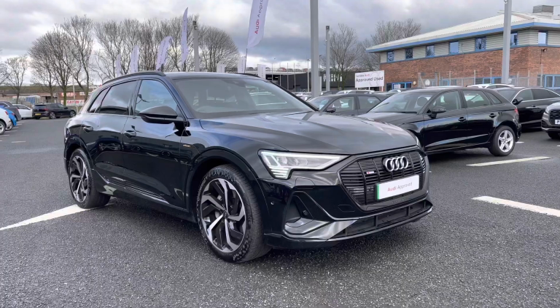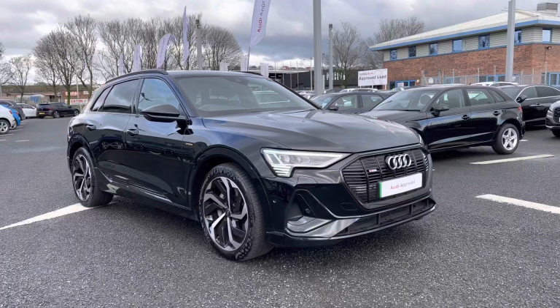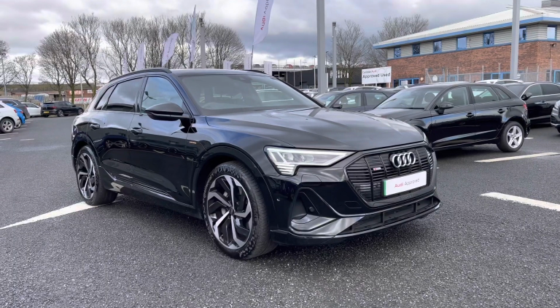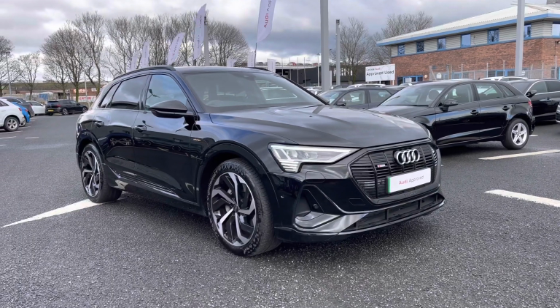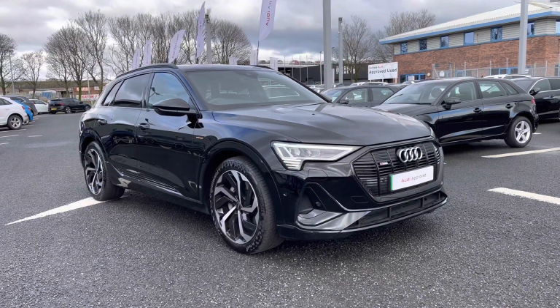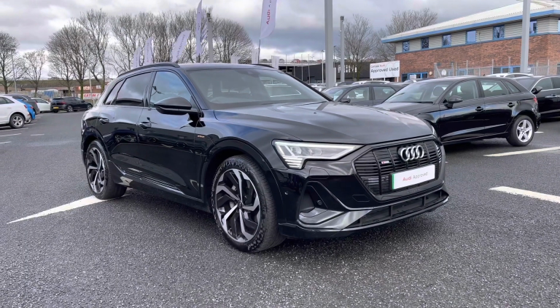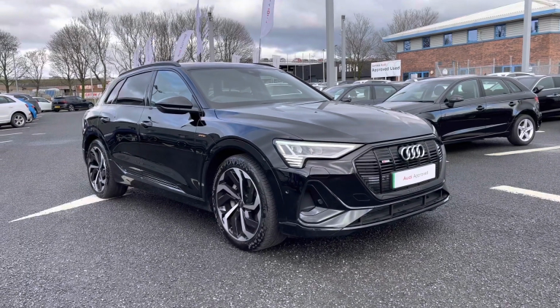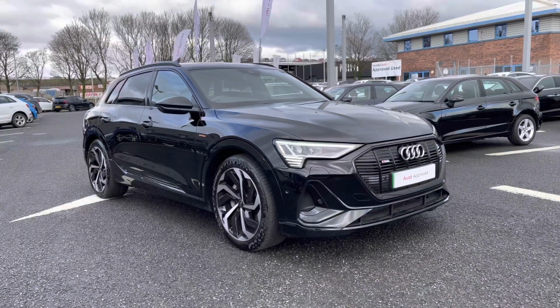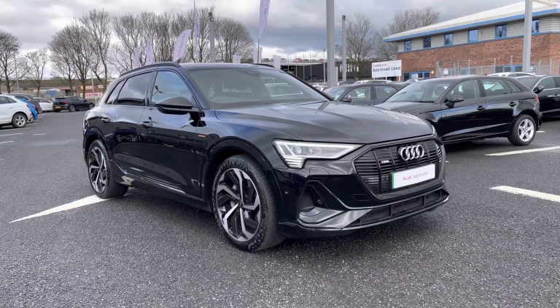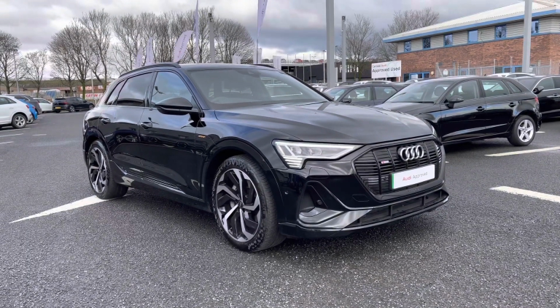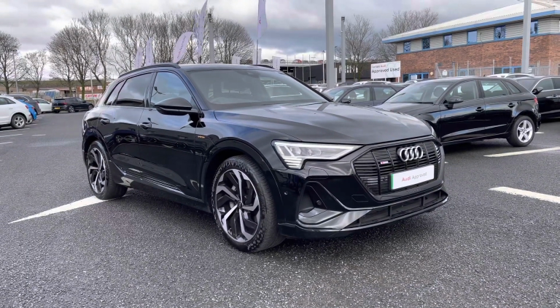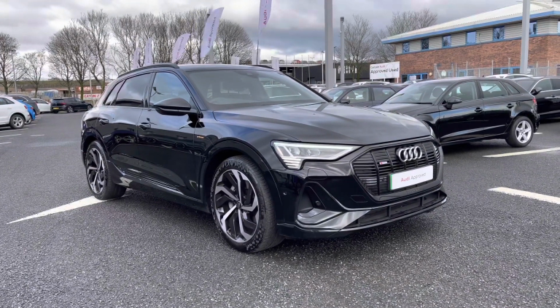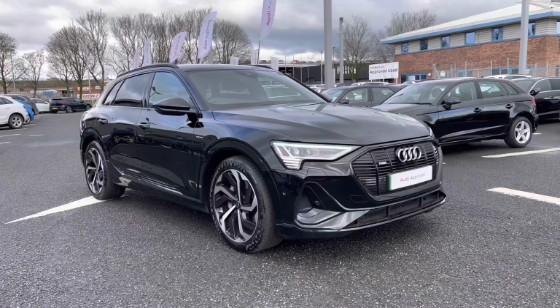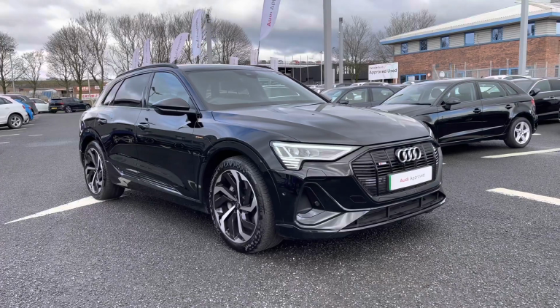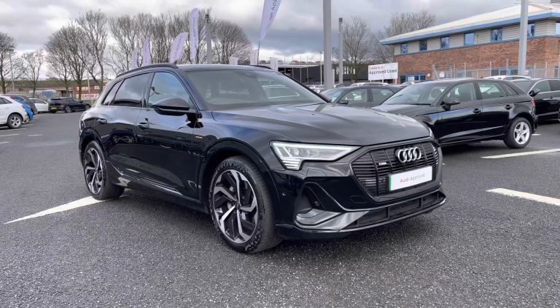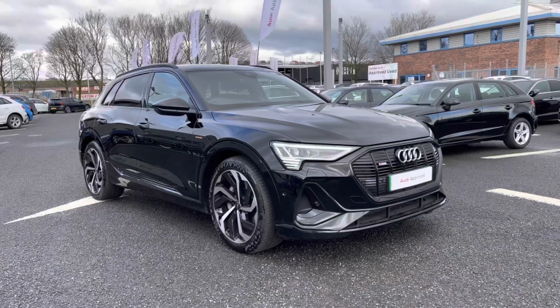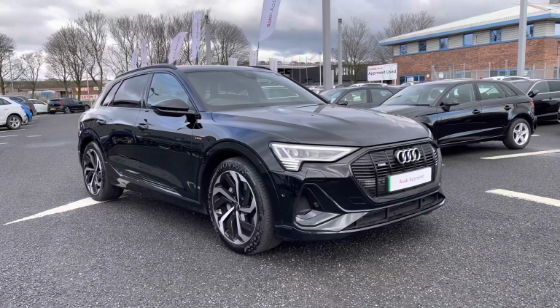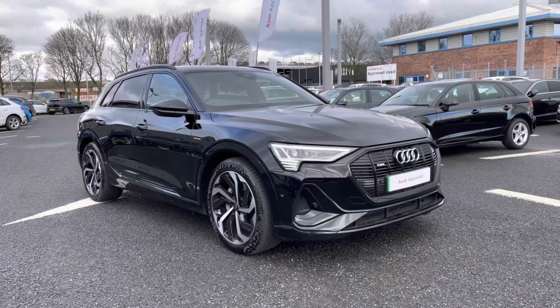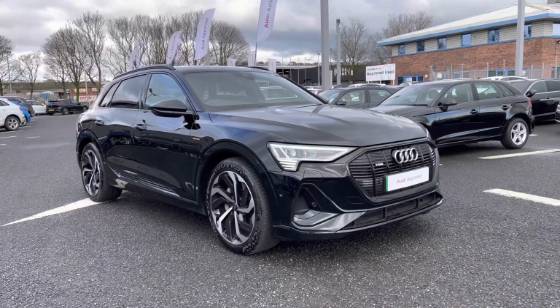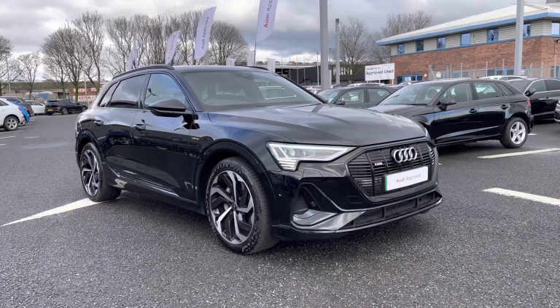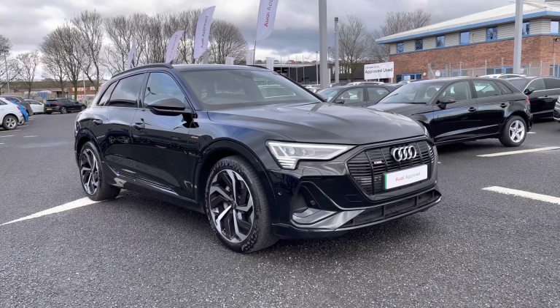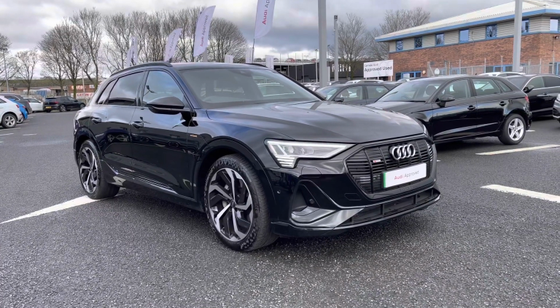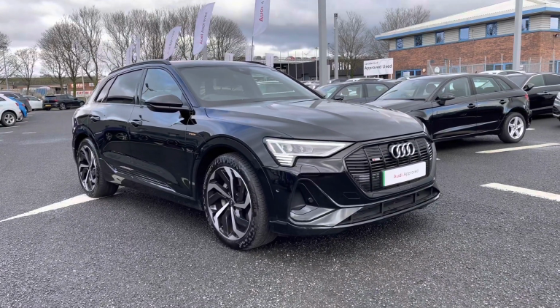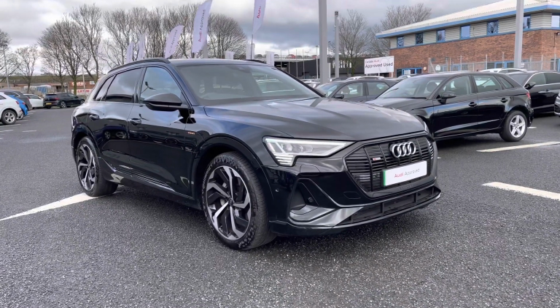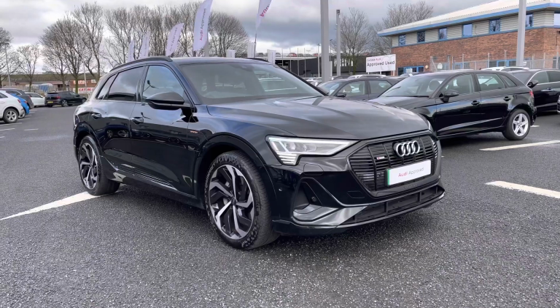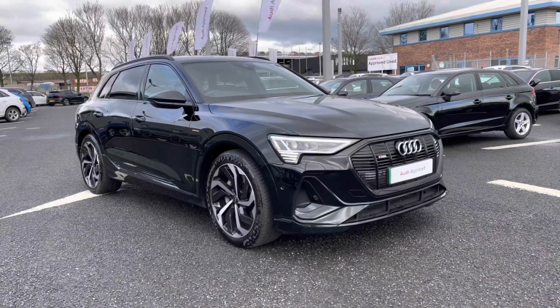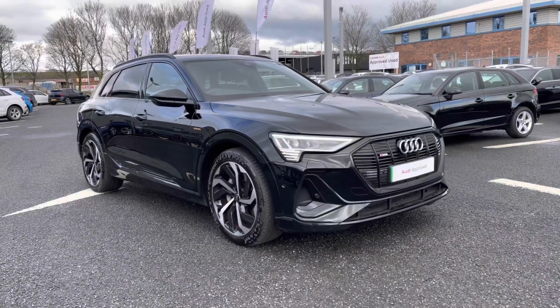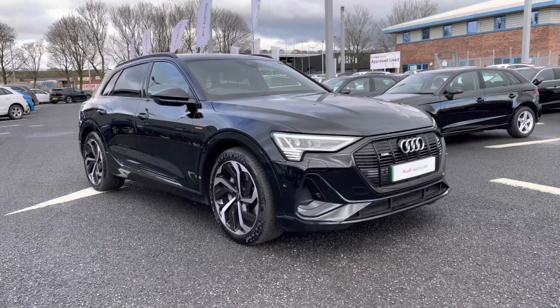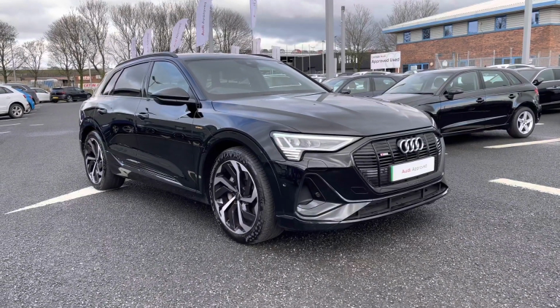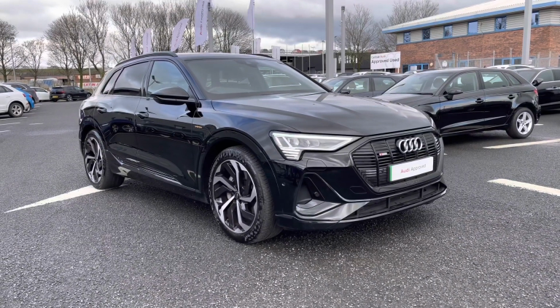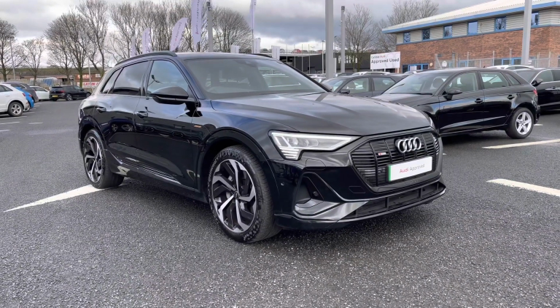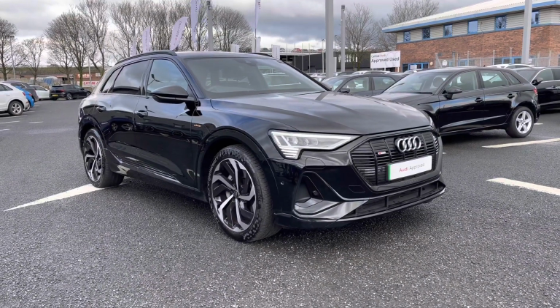Hello and welcome to Carlisle Audi. I'm going to give you a tour around this approved used Audi e-tron Black Edition finished in brilliant black. All of our approved used vehicles come with 12 months extended warranty, 12 months roadside assistance, and a pre-delivery inspection.